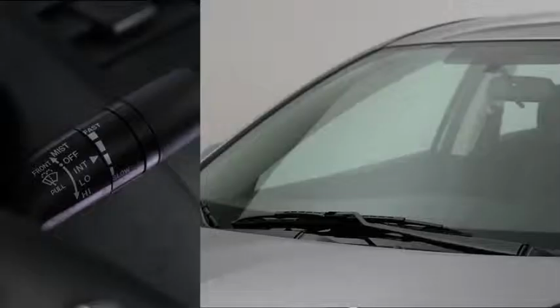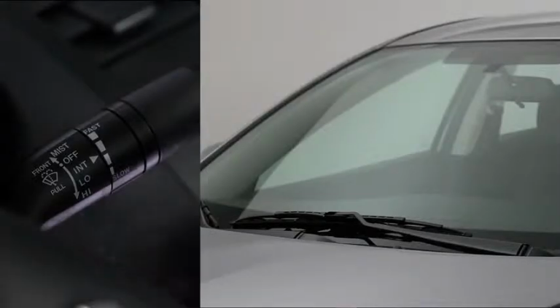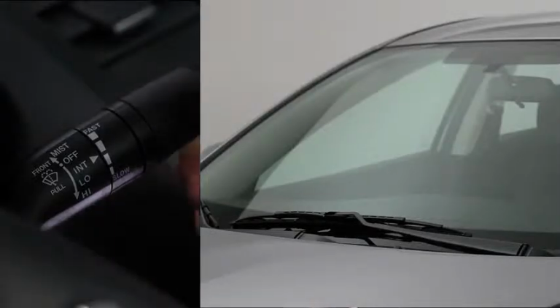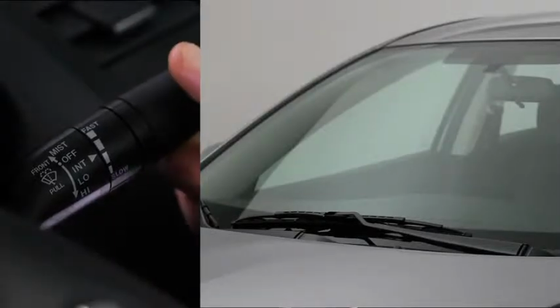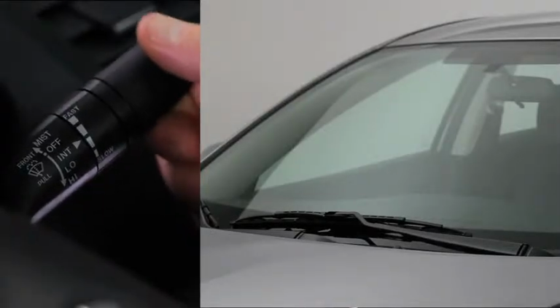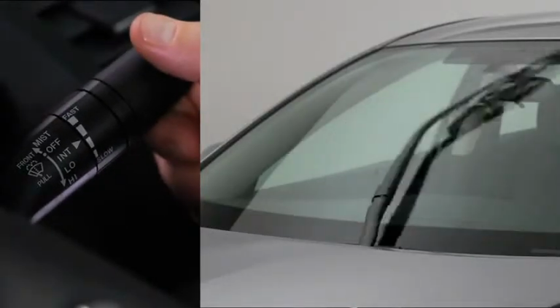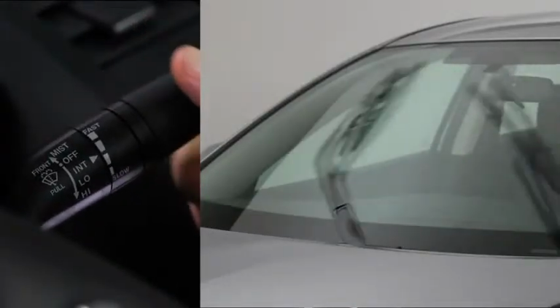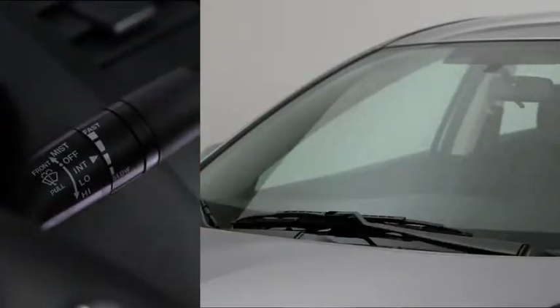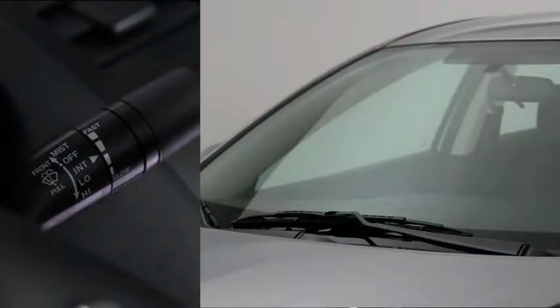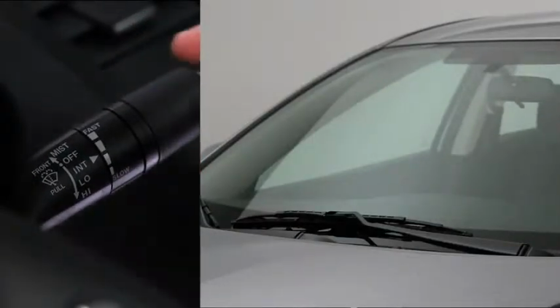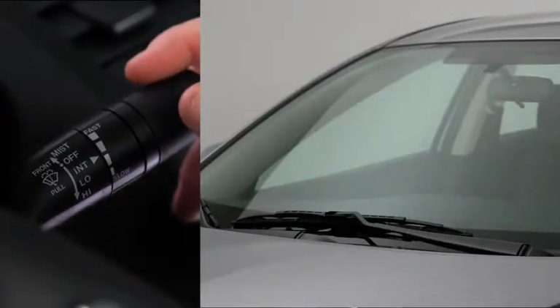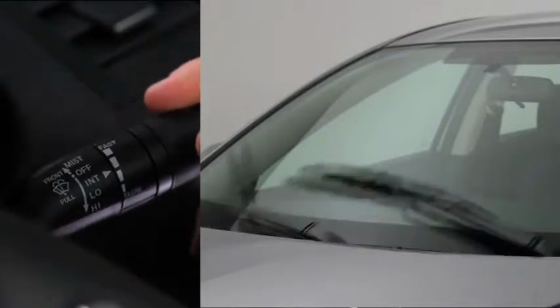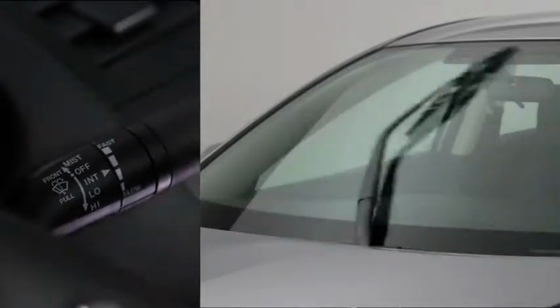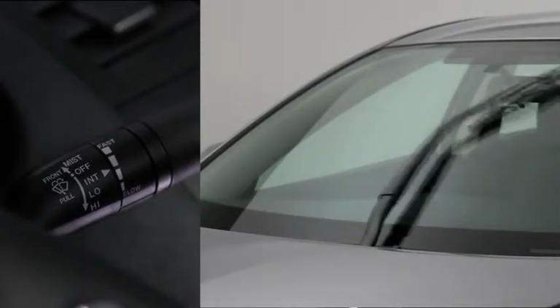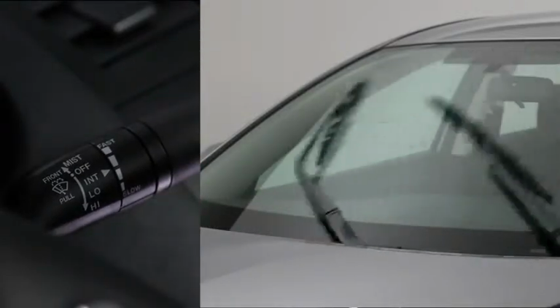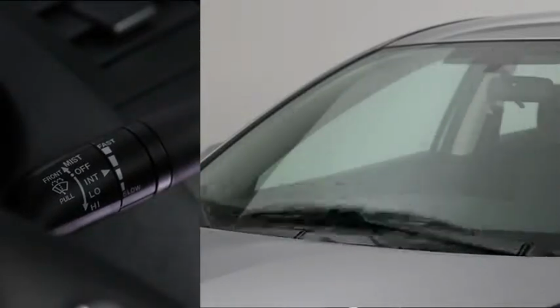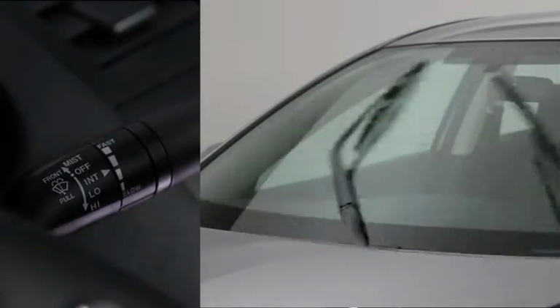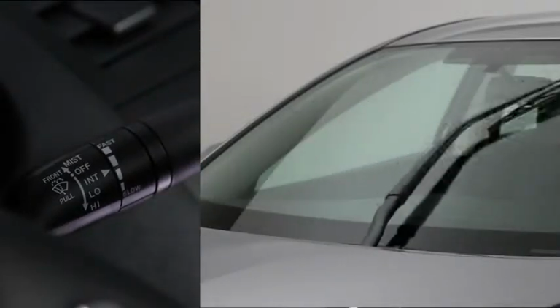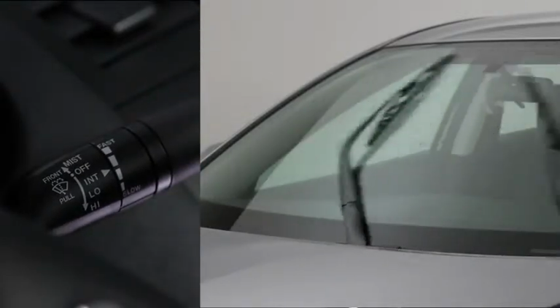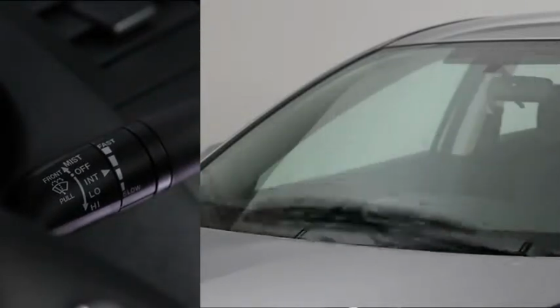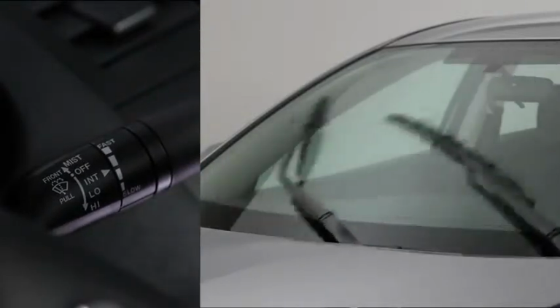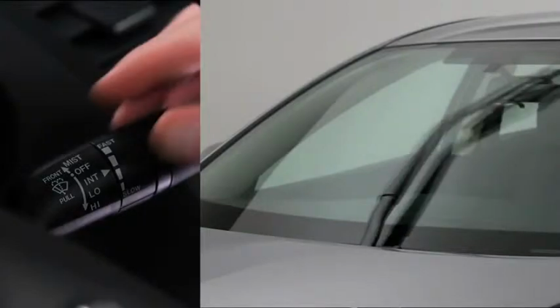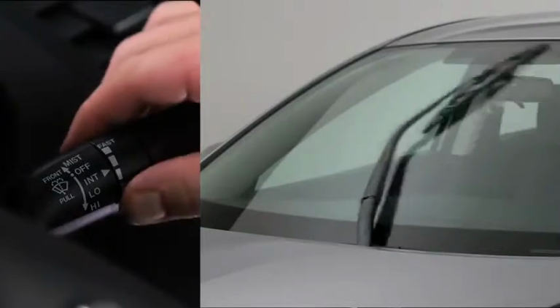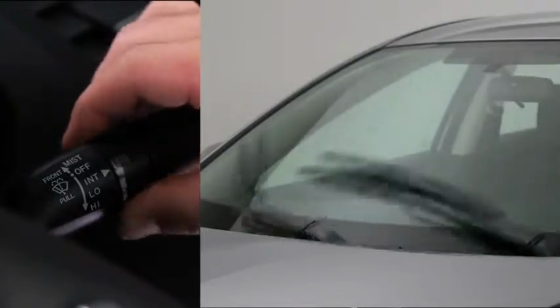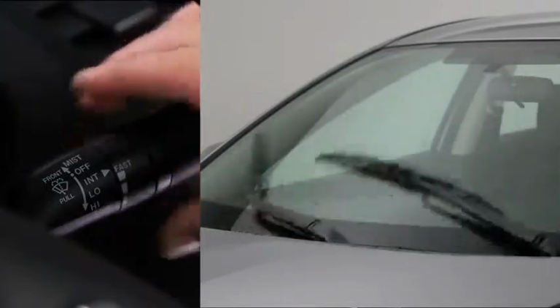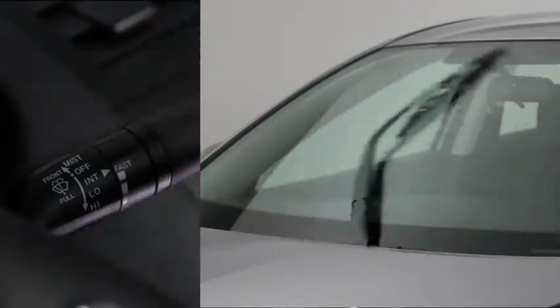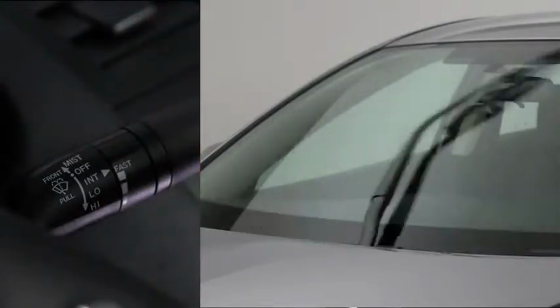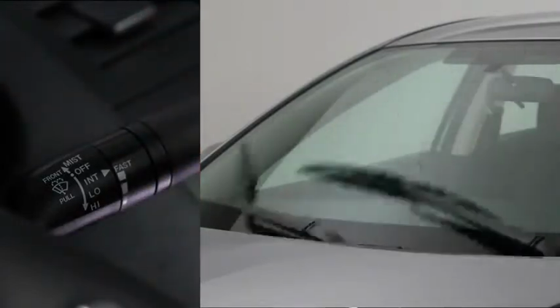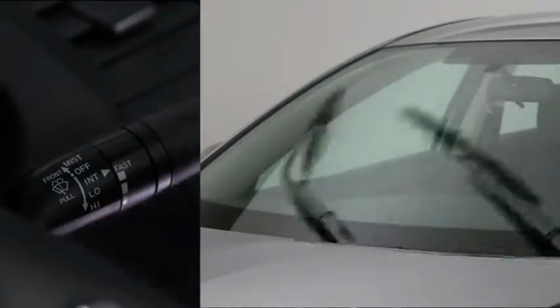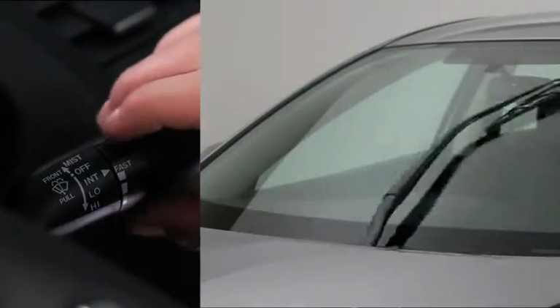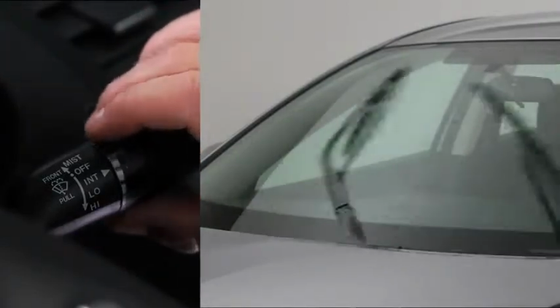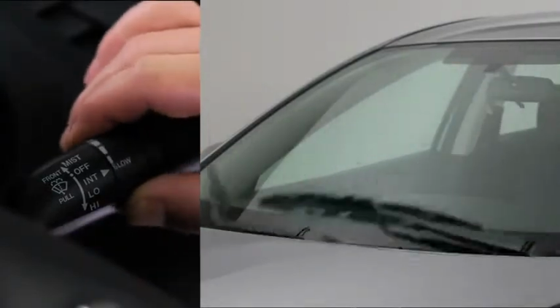For a single wipe, push the lever up to mist. For intermittent wiping, pull the lever down to intermittent. Choose the interval timing by rotating the inner ring. Rotate the ring upward for a faster interval or rotate it downward for a slower interval.